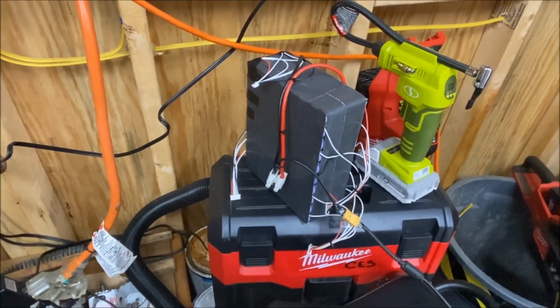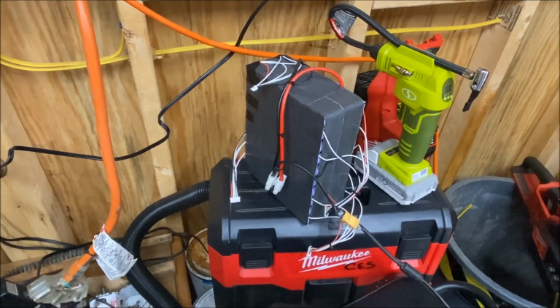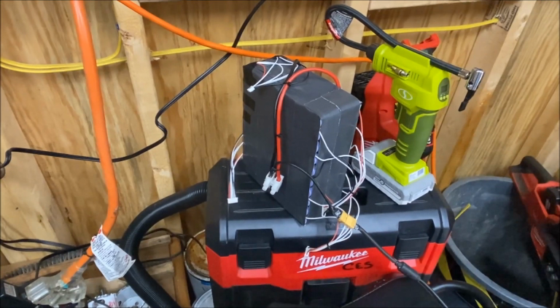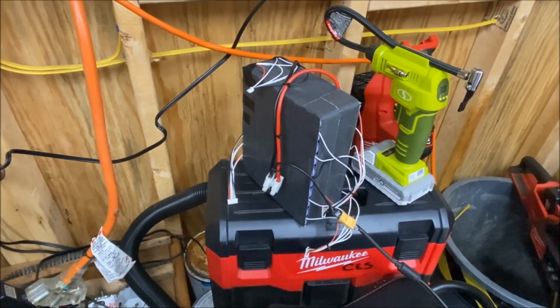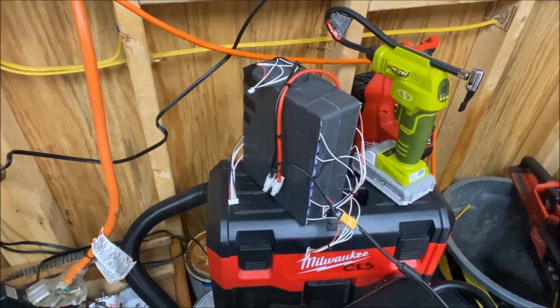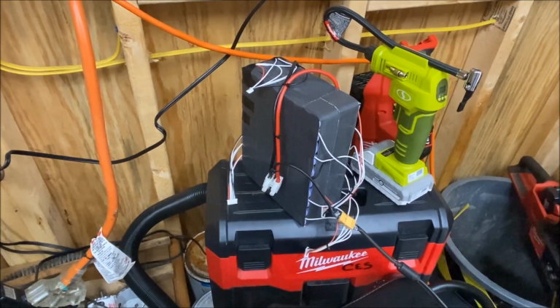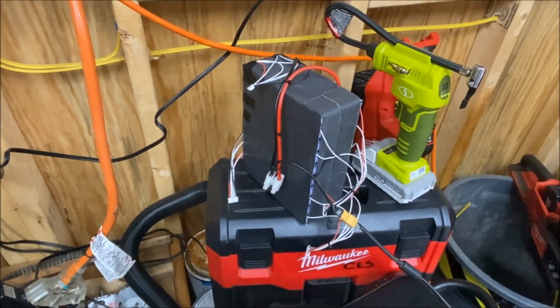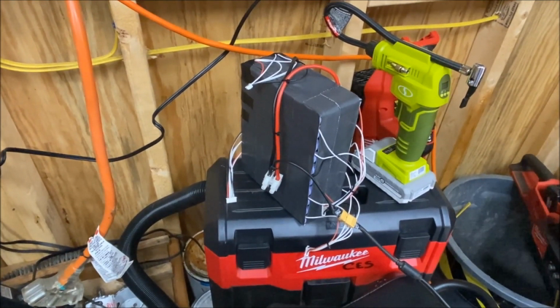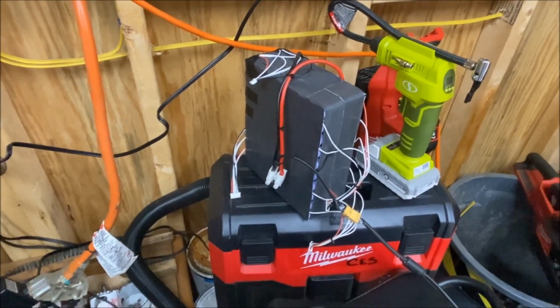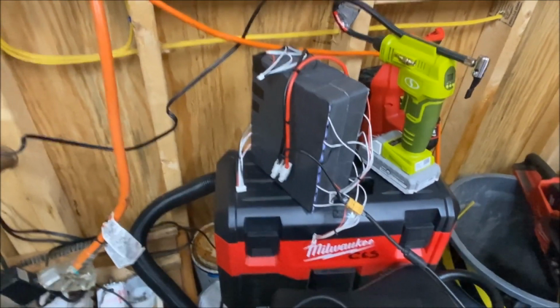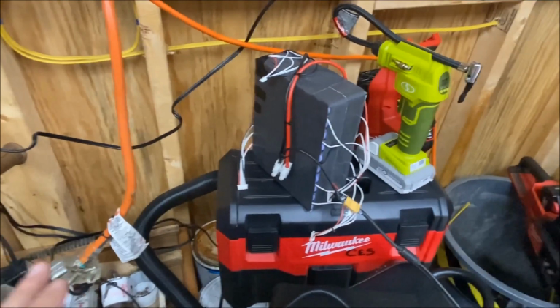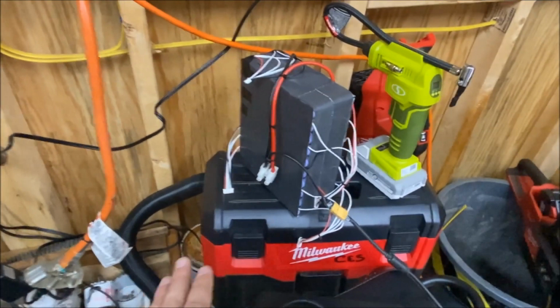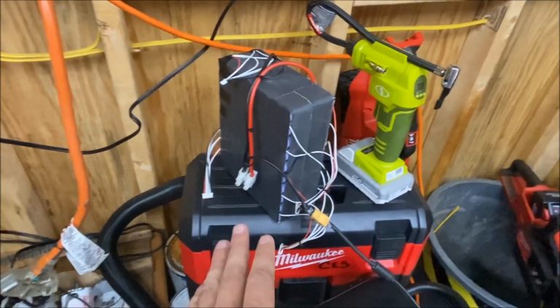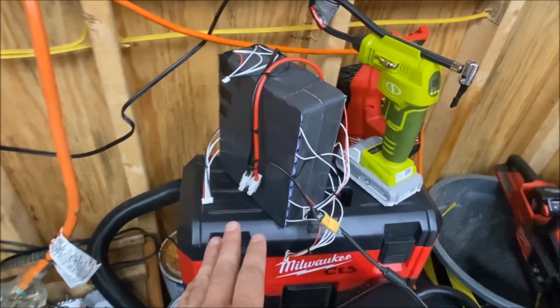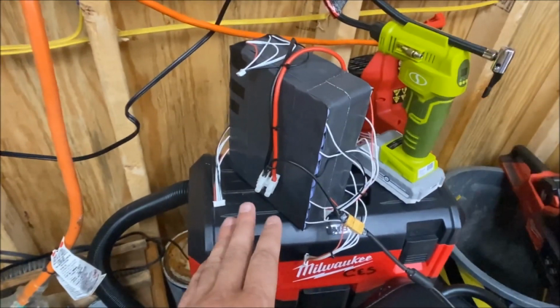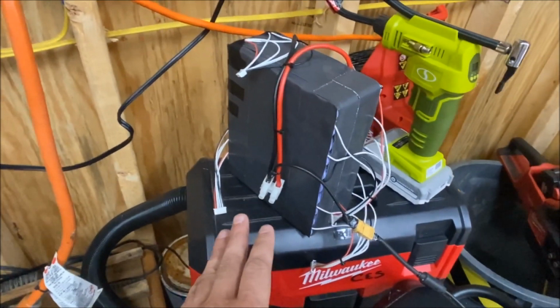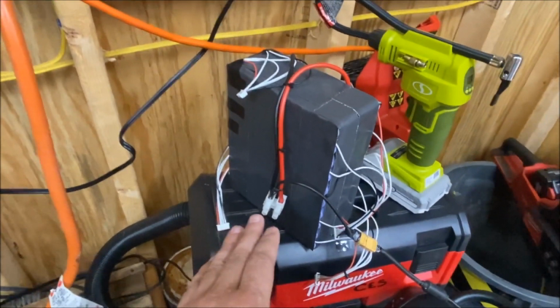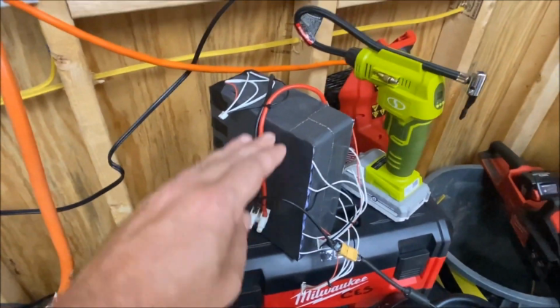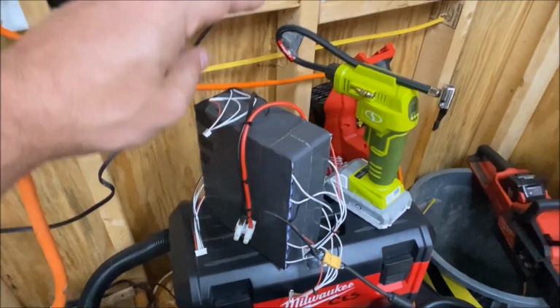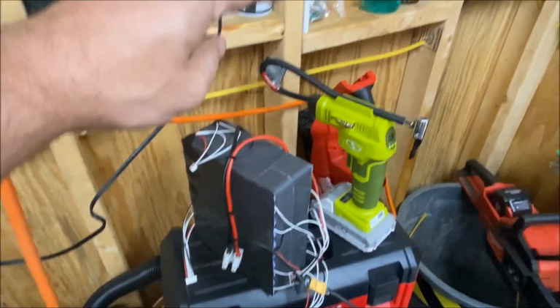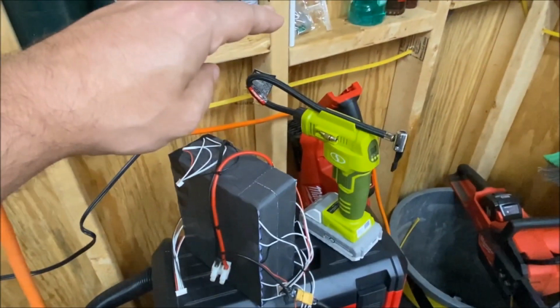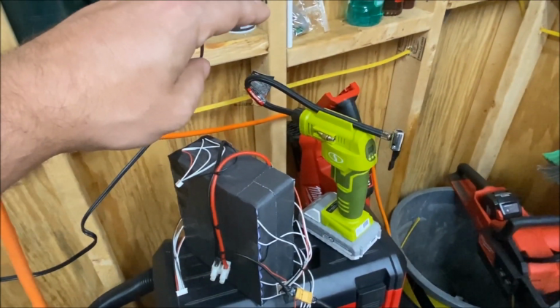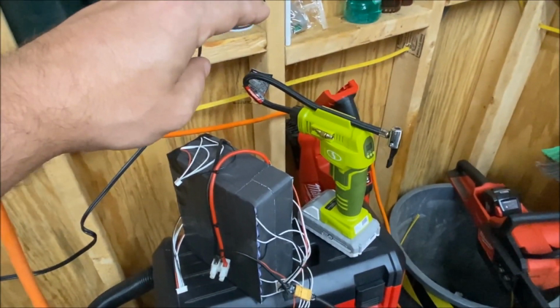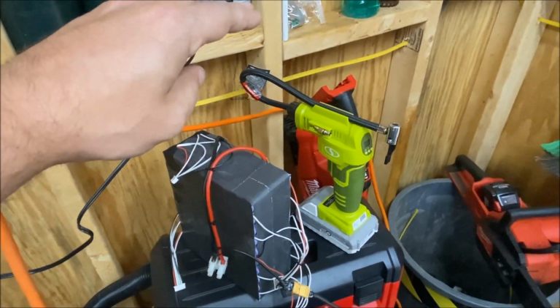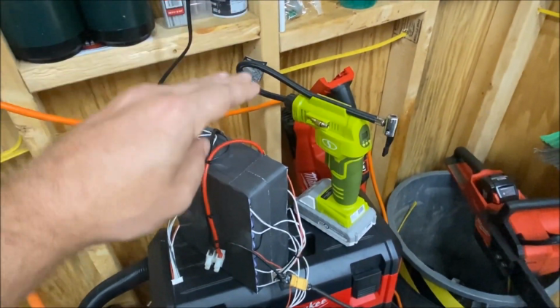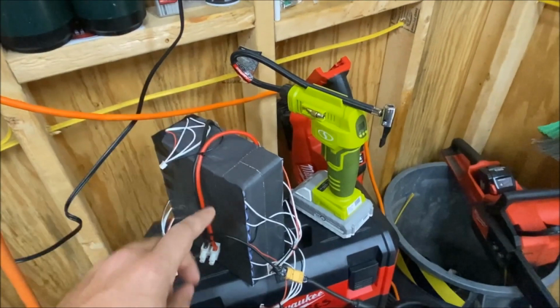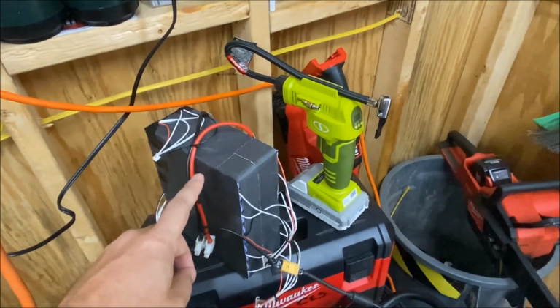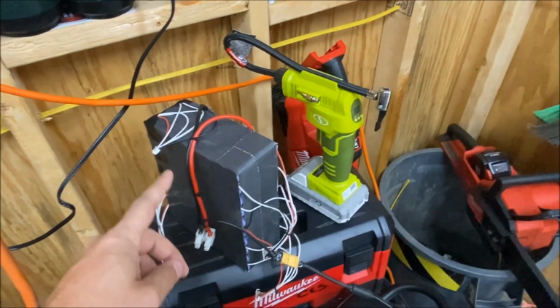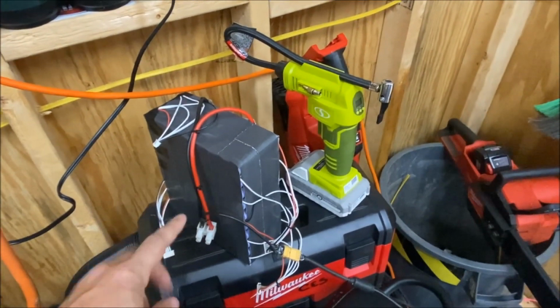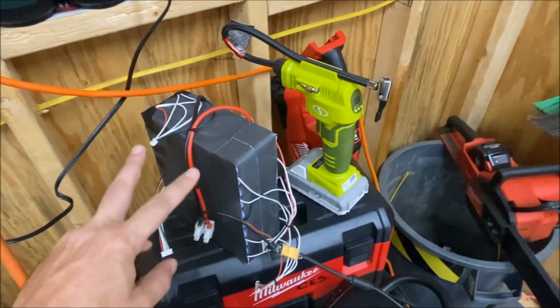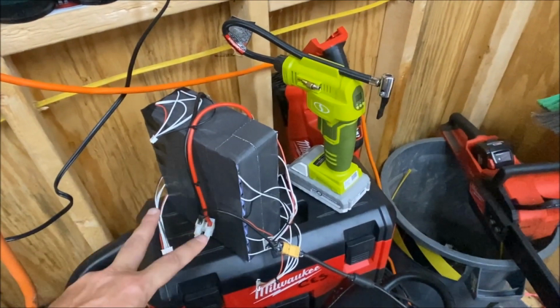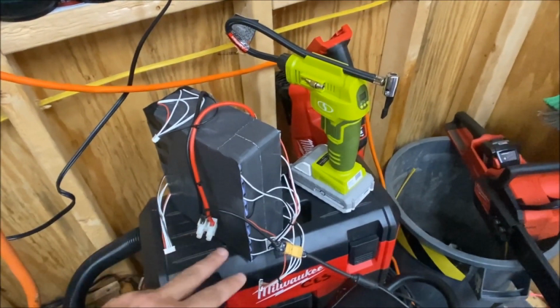This is a Samsung 21700 40T pack. I originally made this pack for the Velocity, and it was 20 cells long, but it wouldn't fit in the bike.